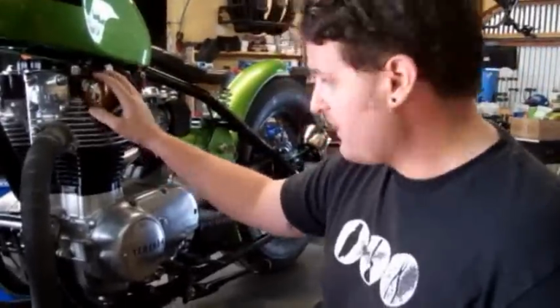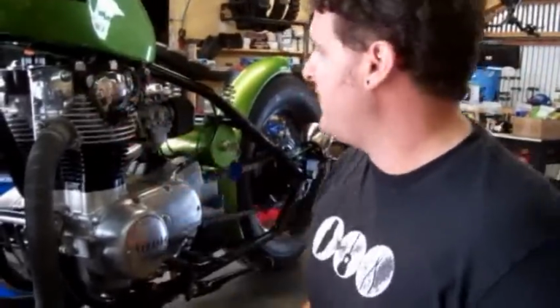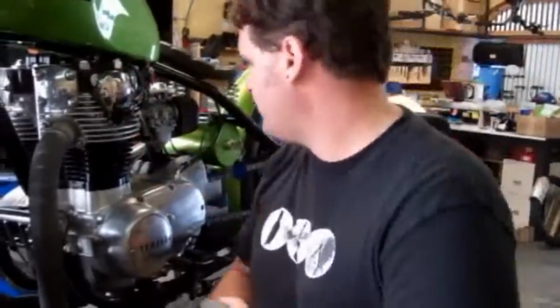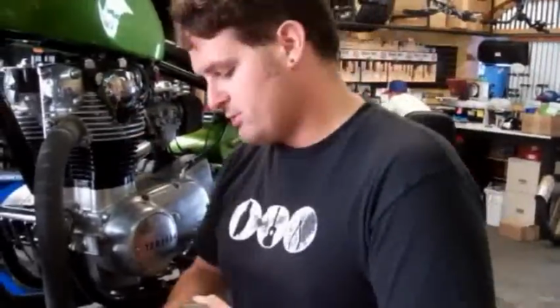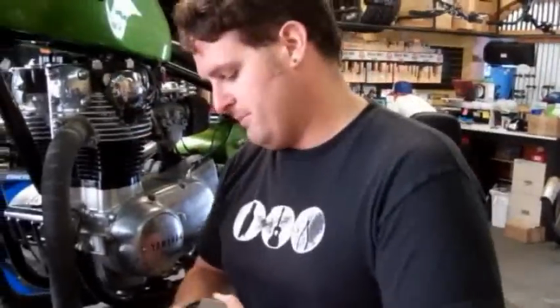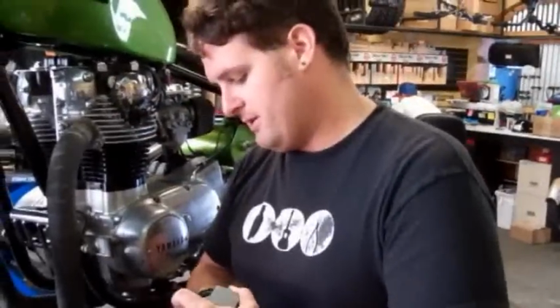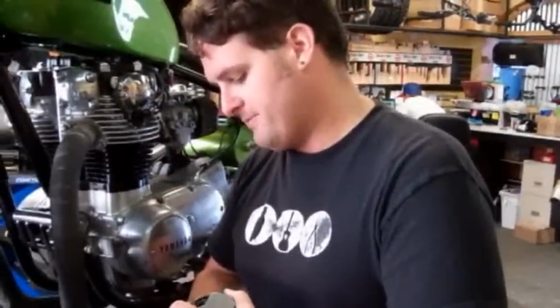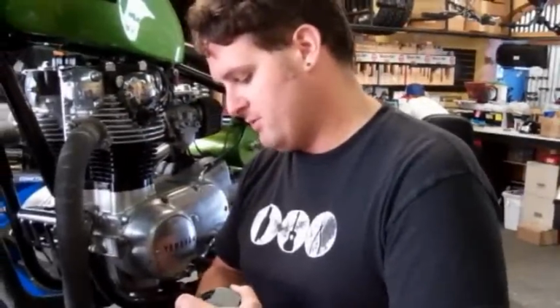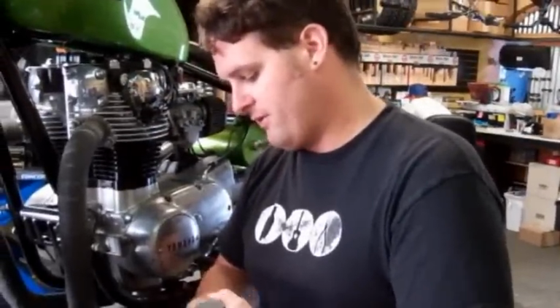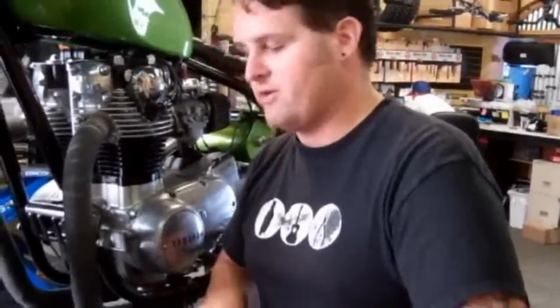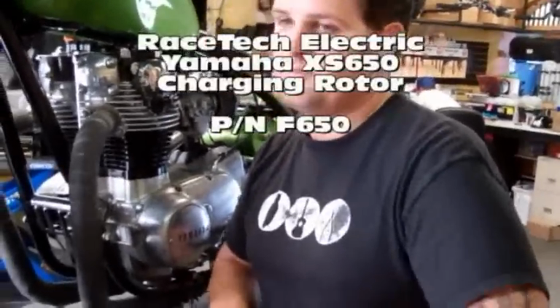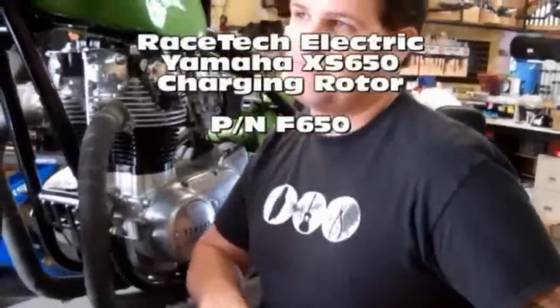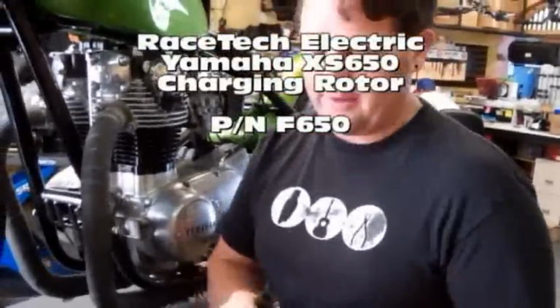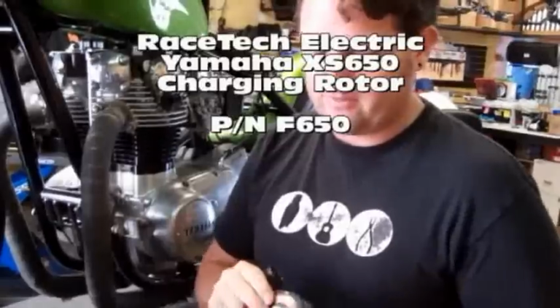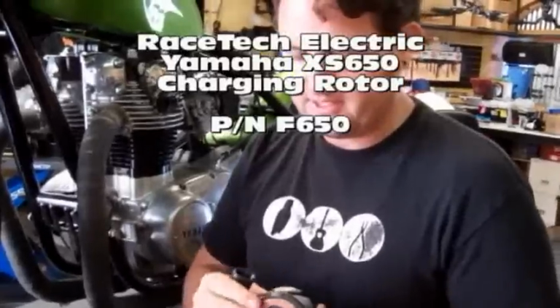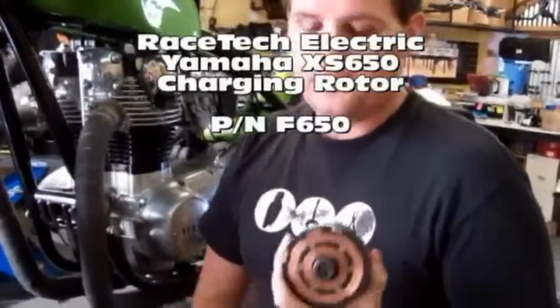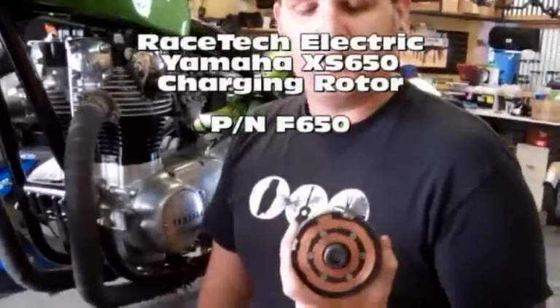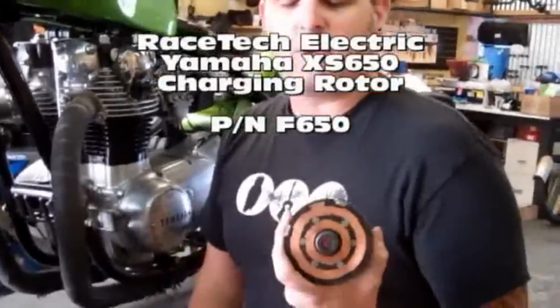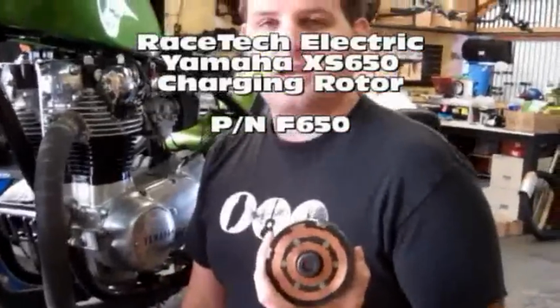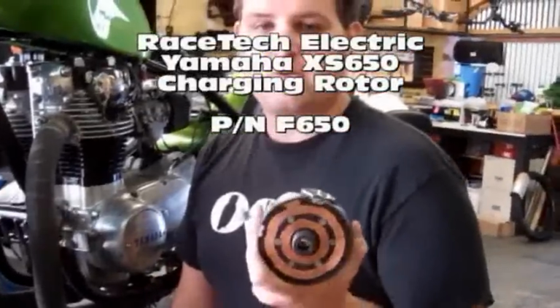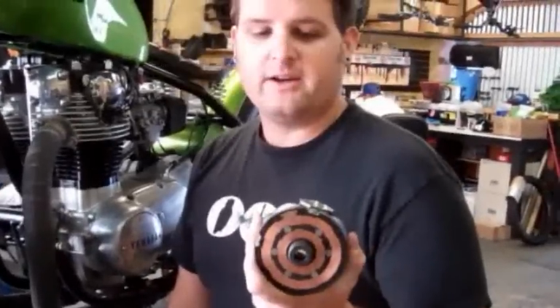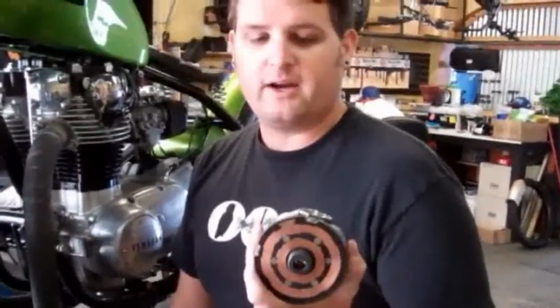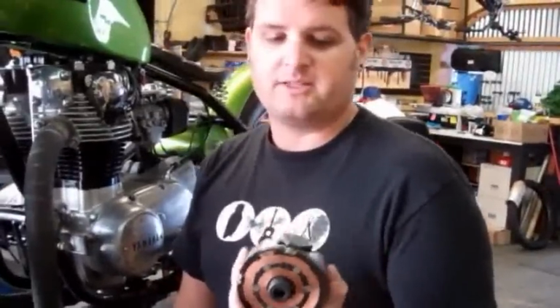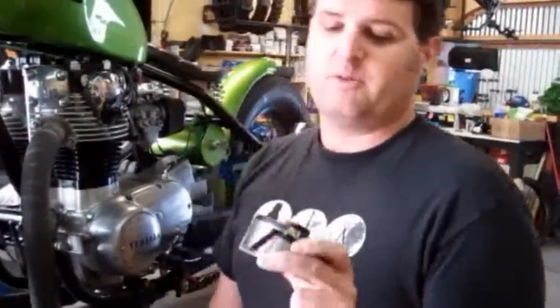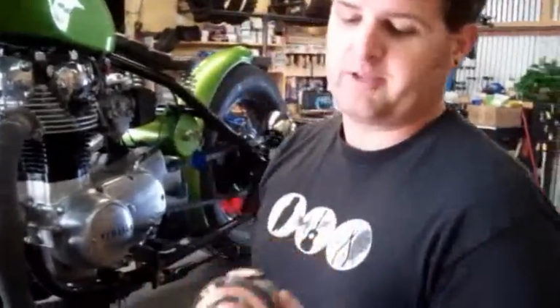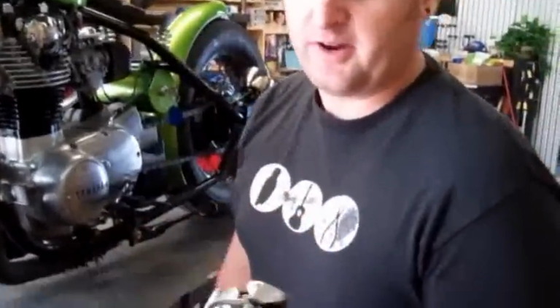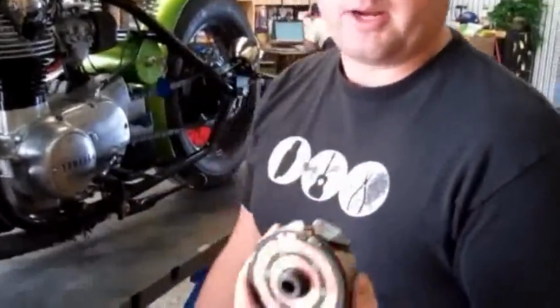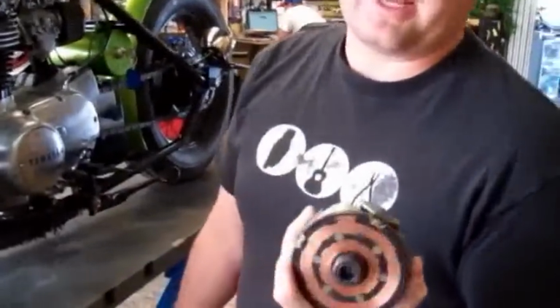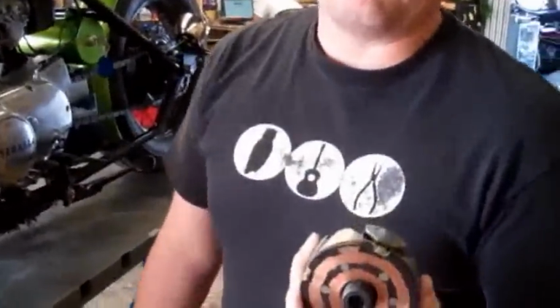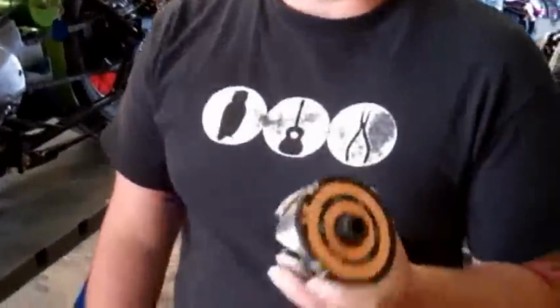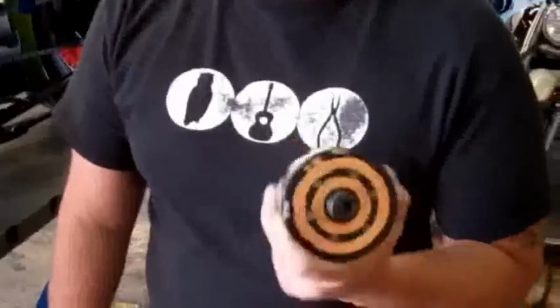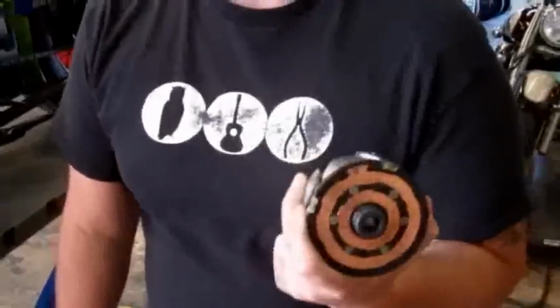We're going to show you how to do it, it's real simple. You need one of our rotors, part number F650 — they'll be available on our website pretty quick here. Pricing will be coming soon, I don't have pricing set yet, but they'll be very reasonable.